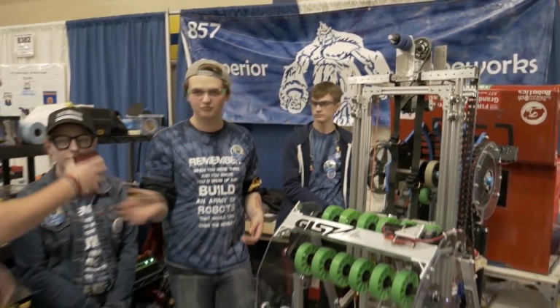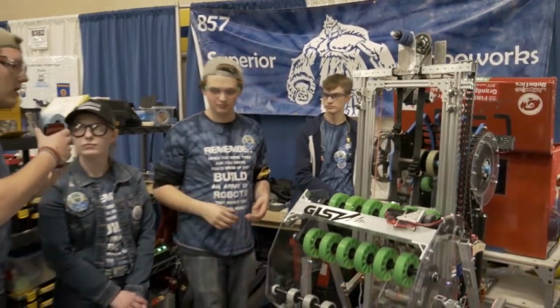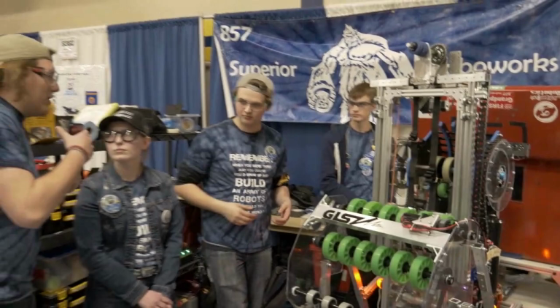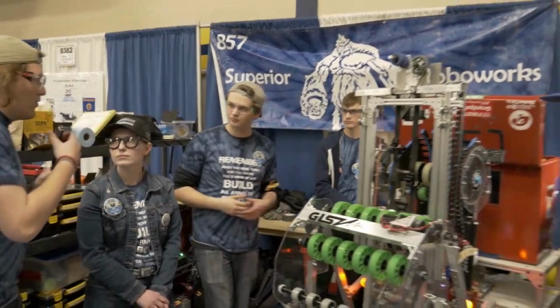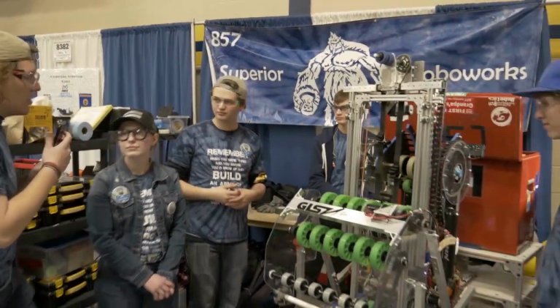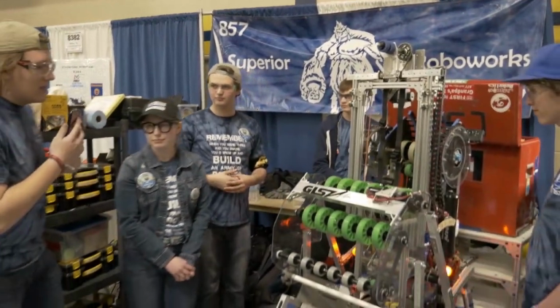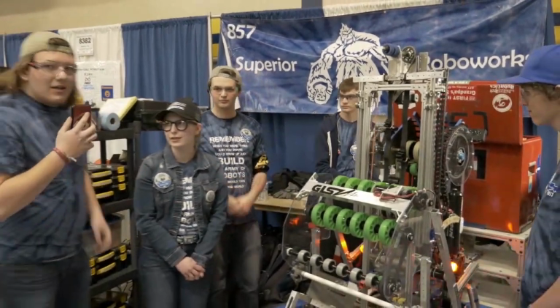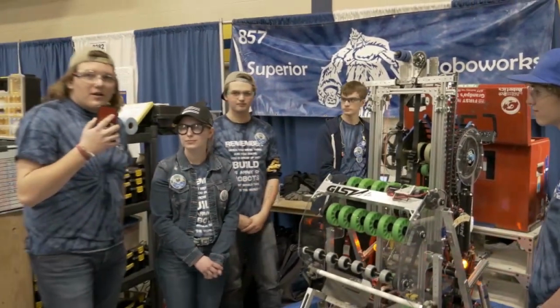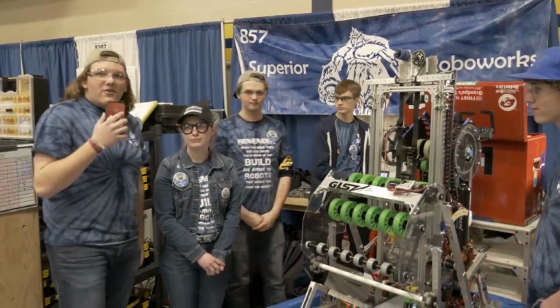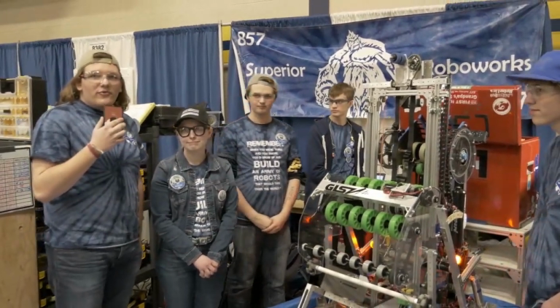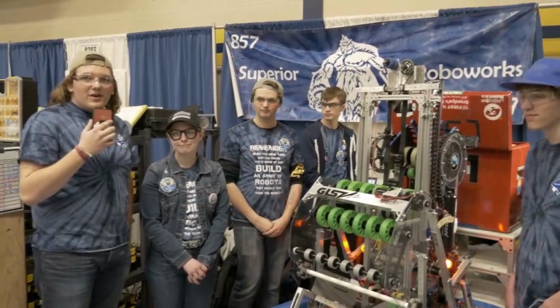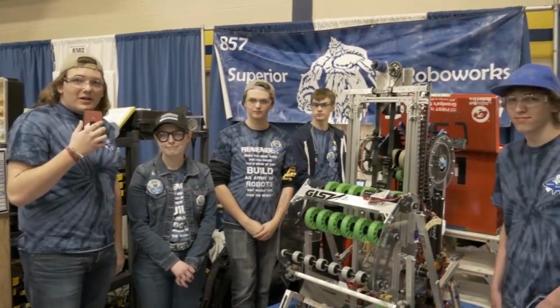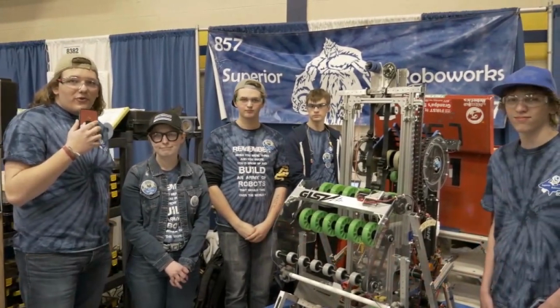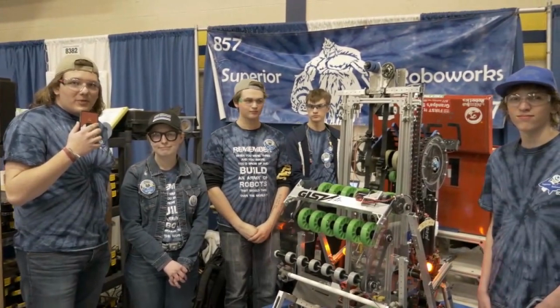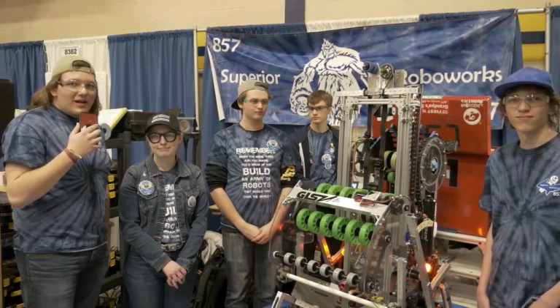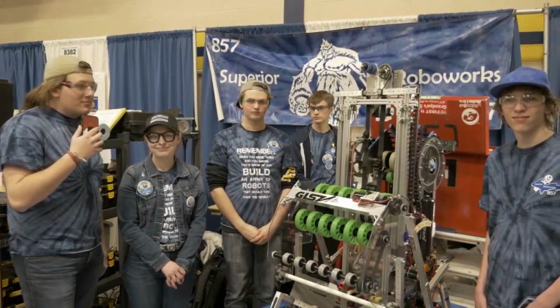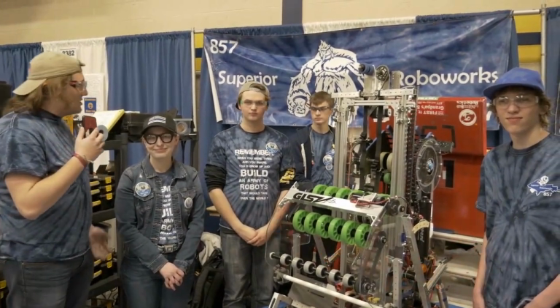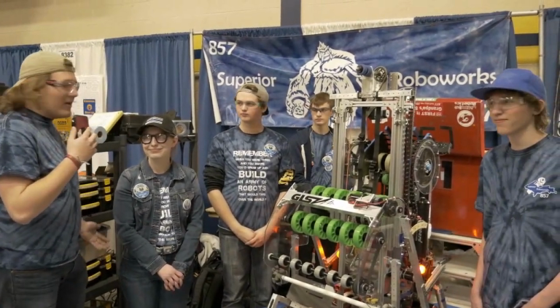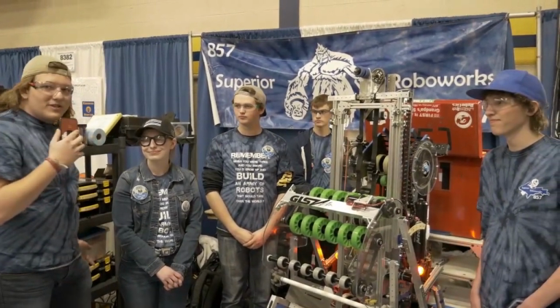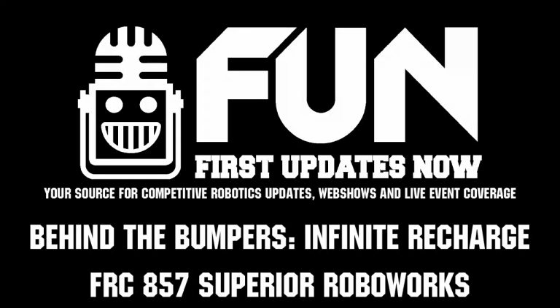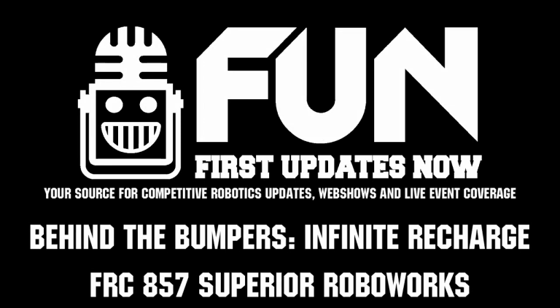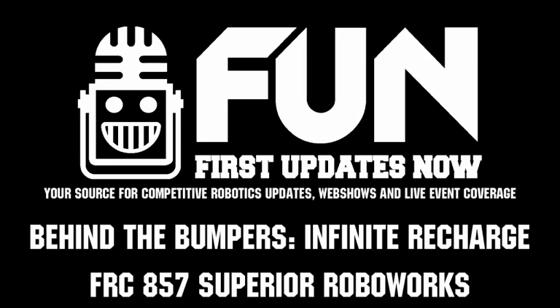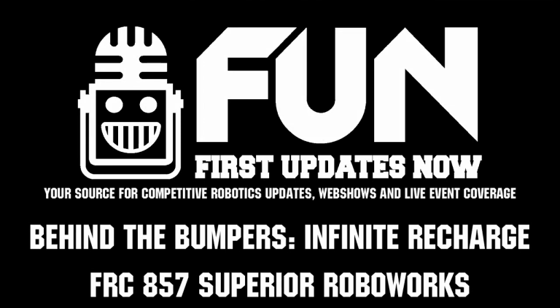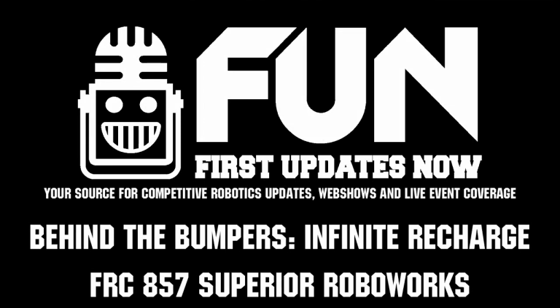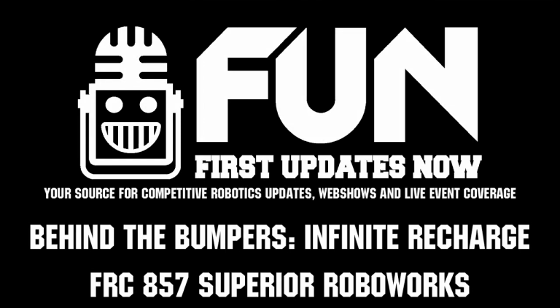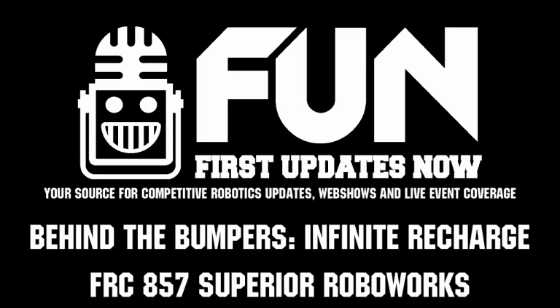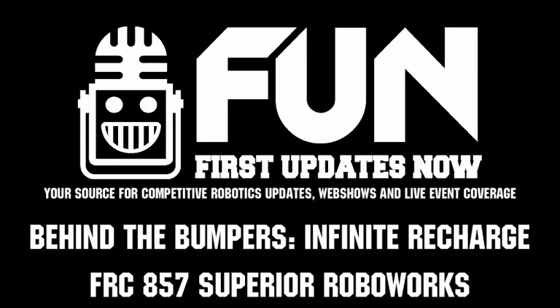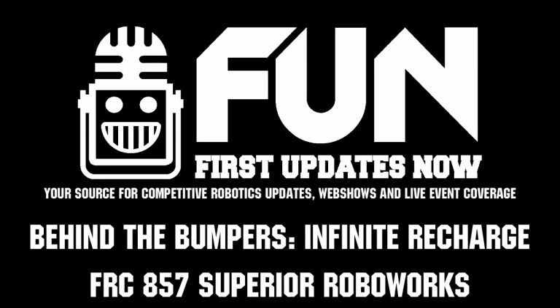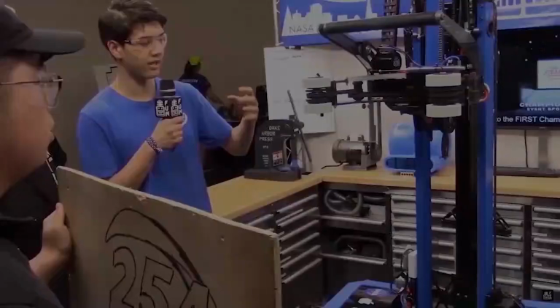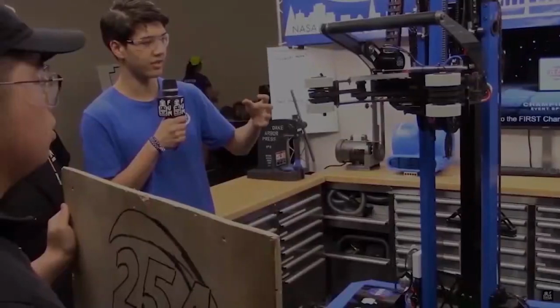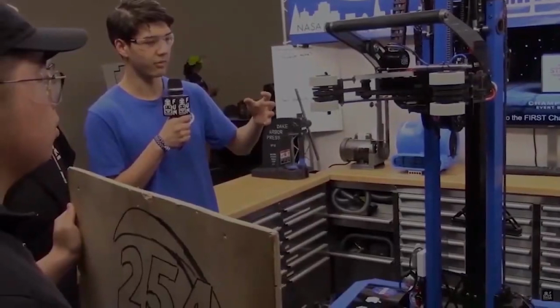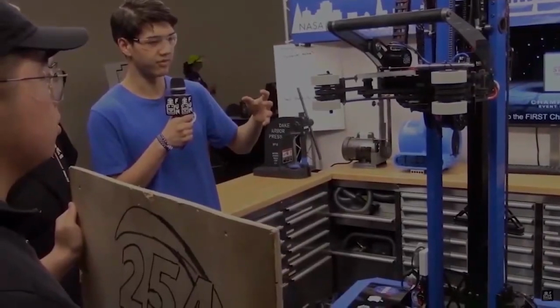Thank you very much. Again, I've been Tanner Dungan with FIRST Updates Now. This is Team 857, Superior RoboWorks from Houghton, Michigan. Thank you, and thanks for watching.